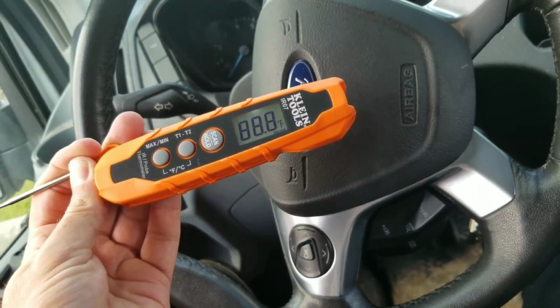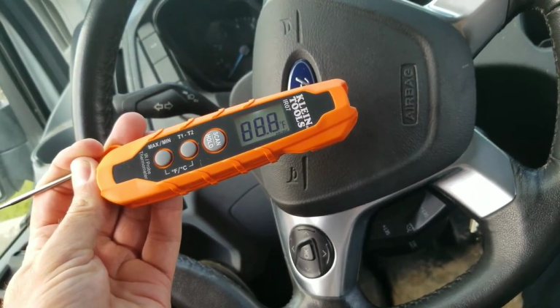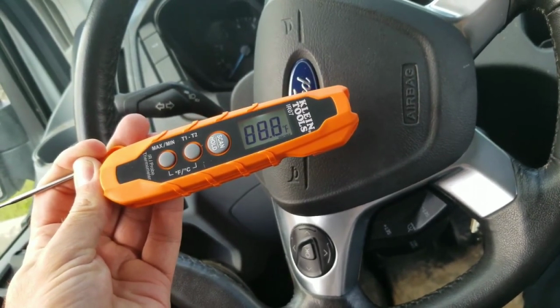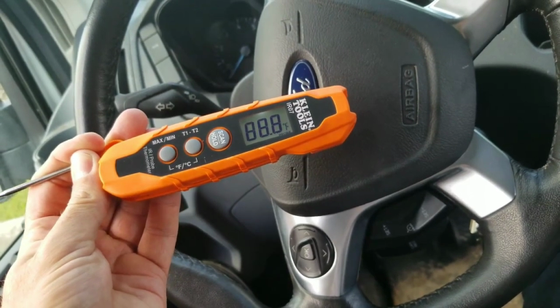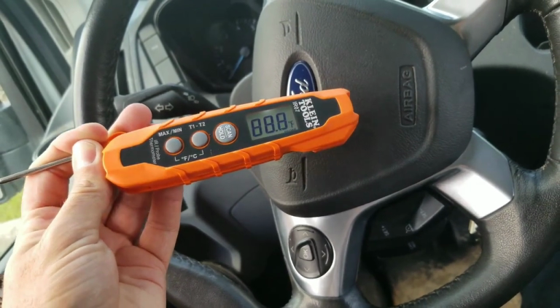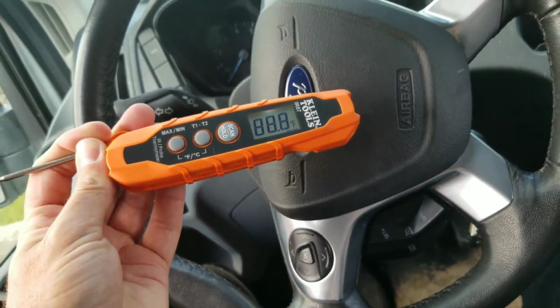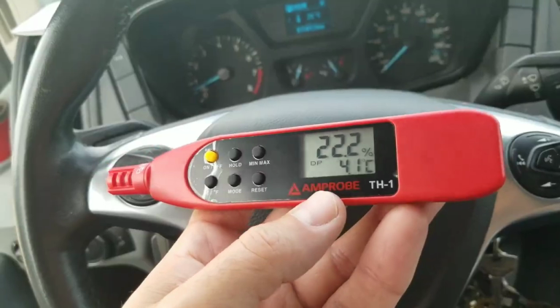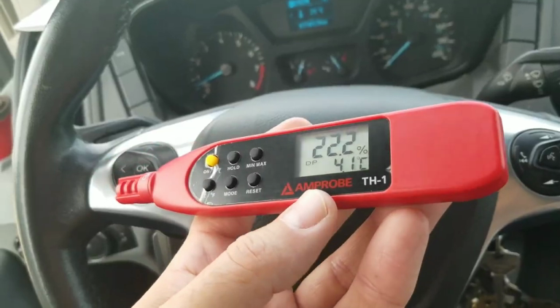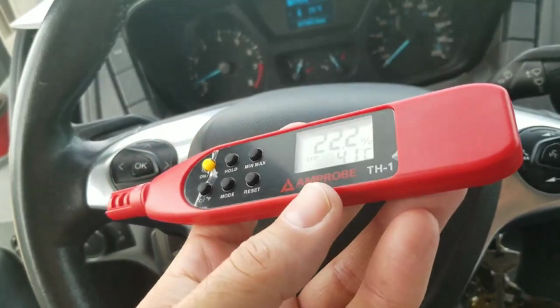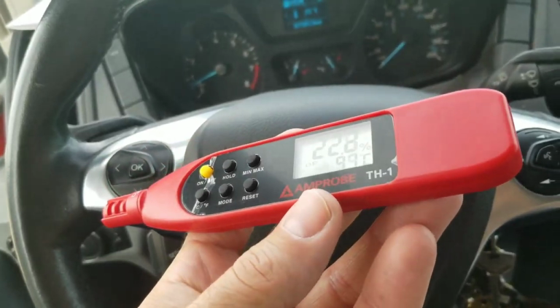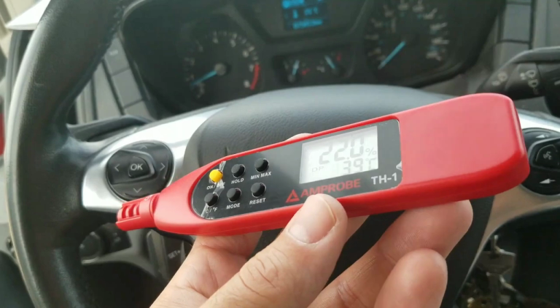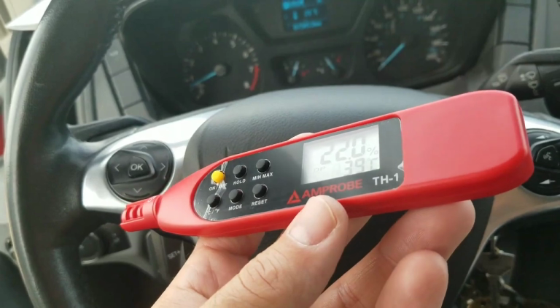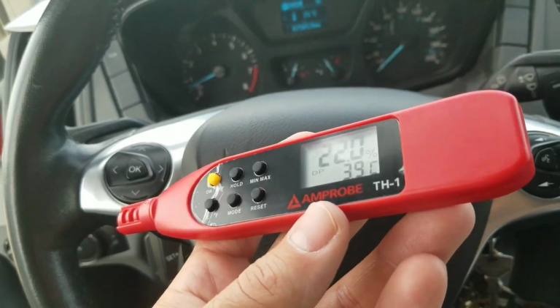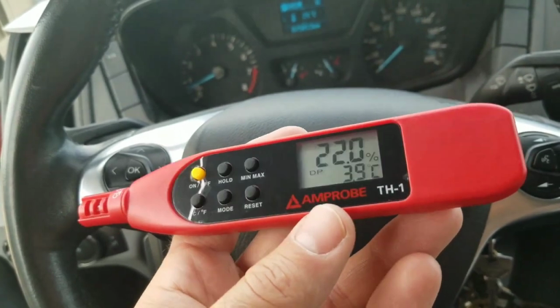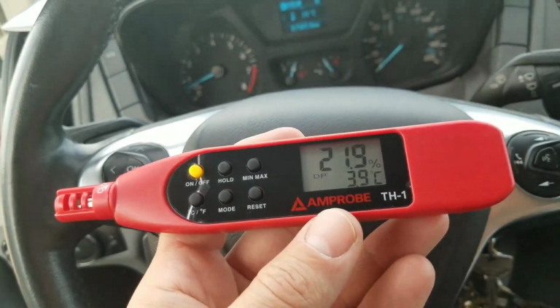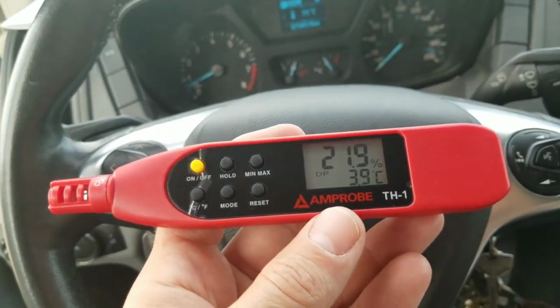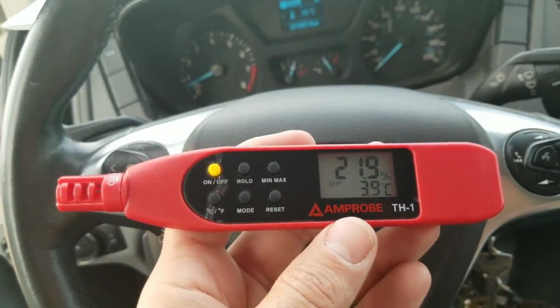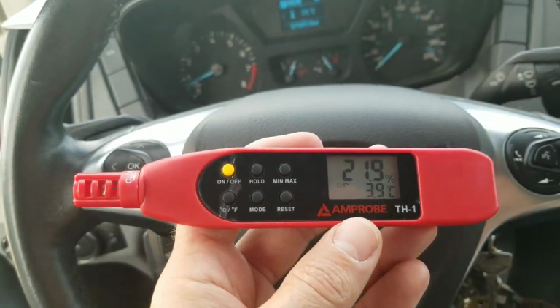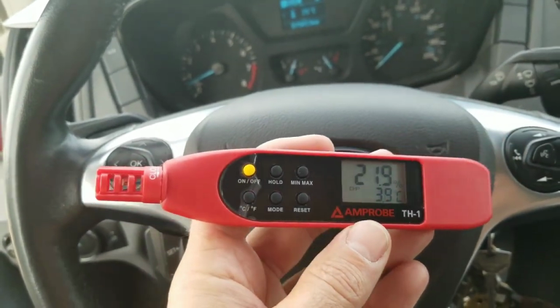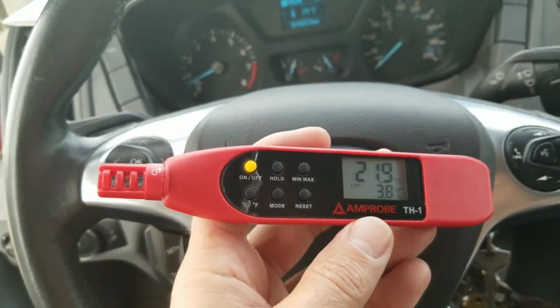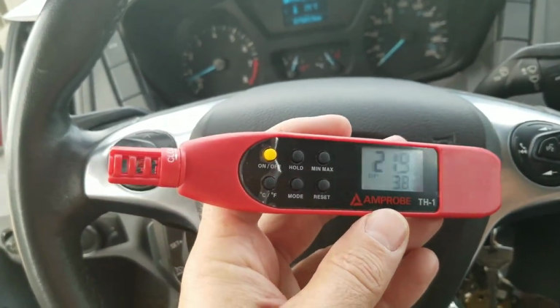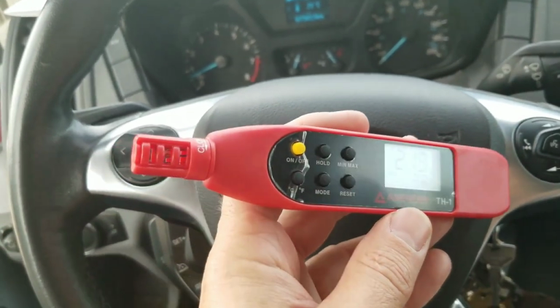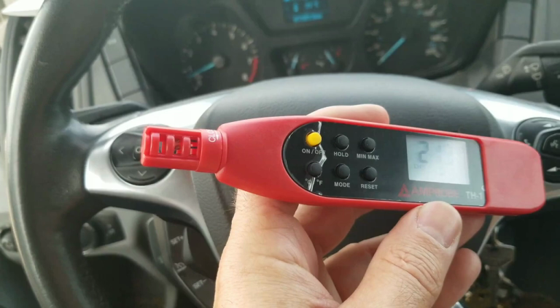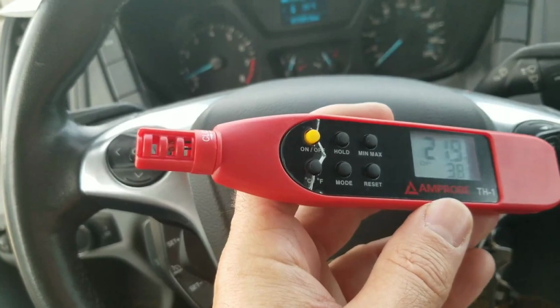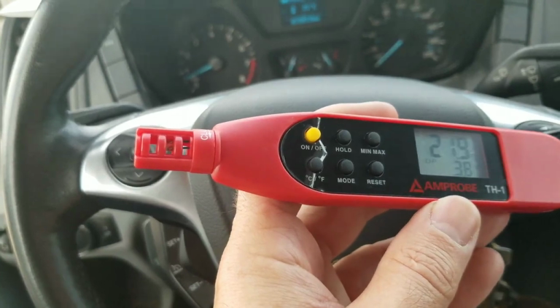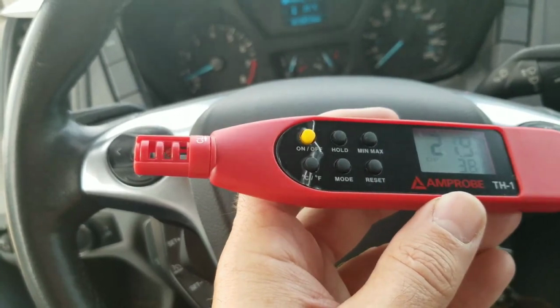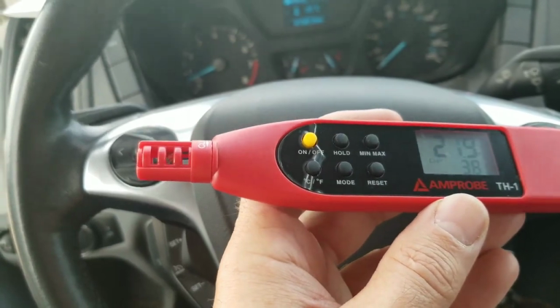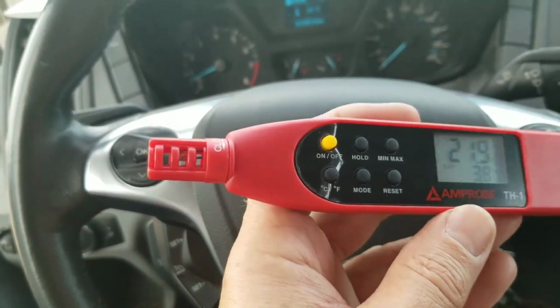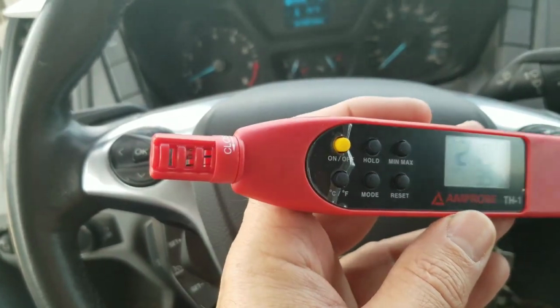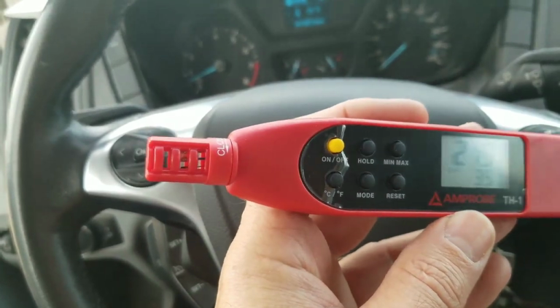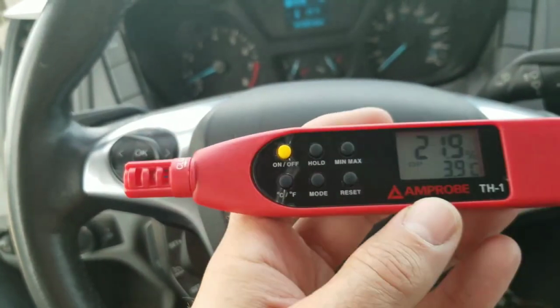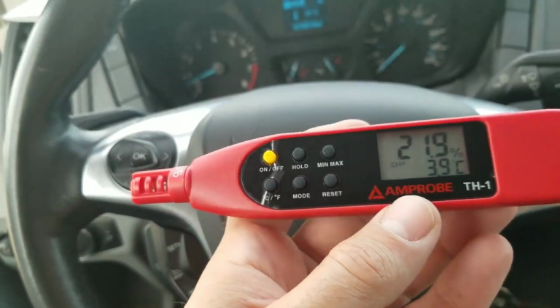Now I'm playing around with the Amprobe TH-1 relative humidity and temperature probe. At the end there's a turnstile protective cap — turn that and you expose the sensor and you're good to go to take readings.